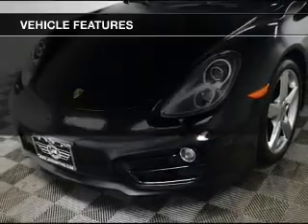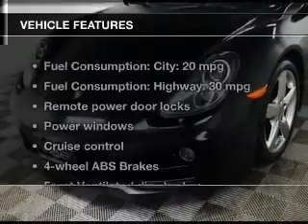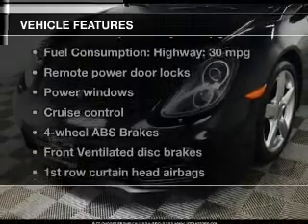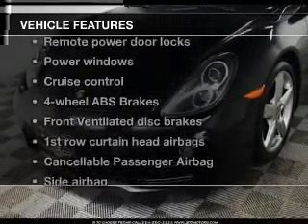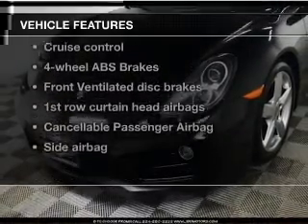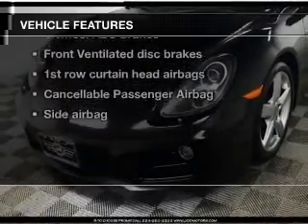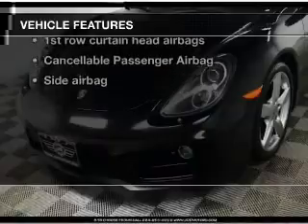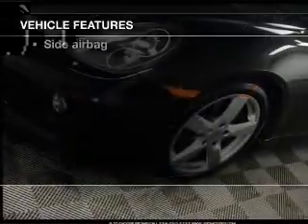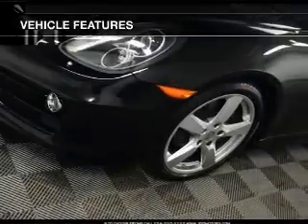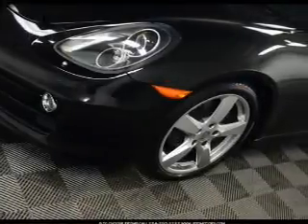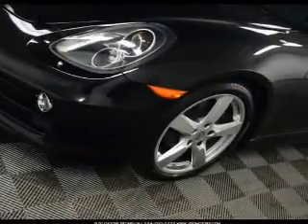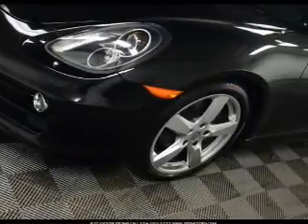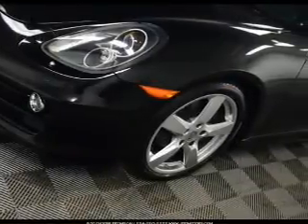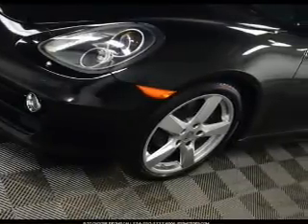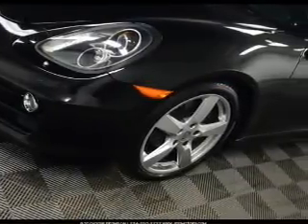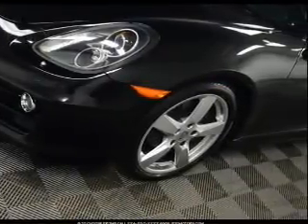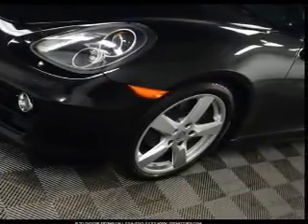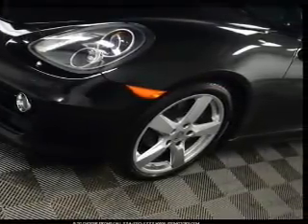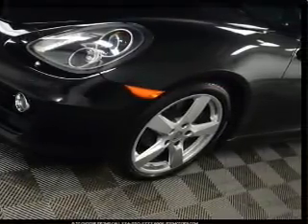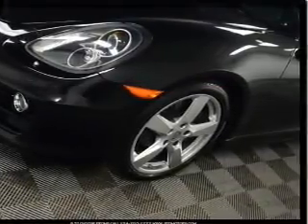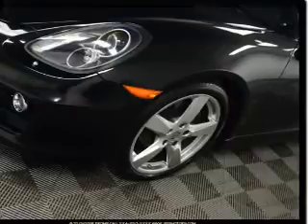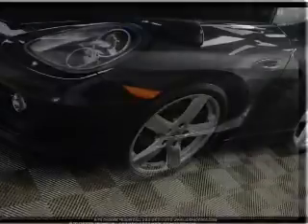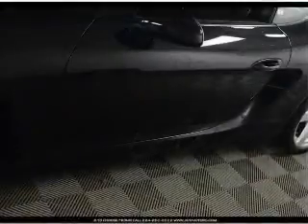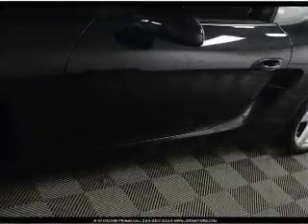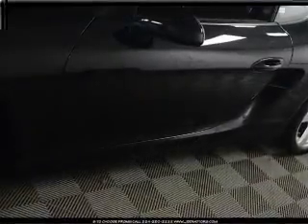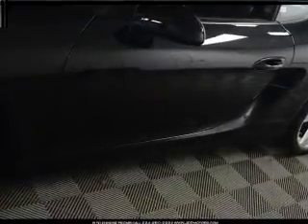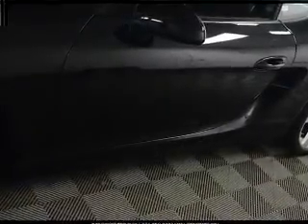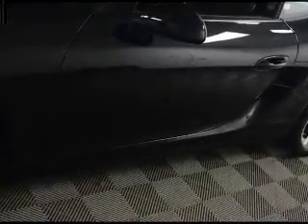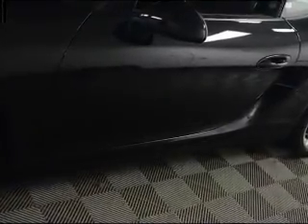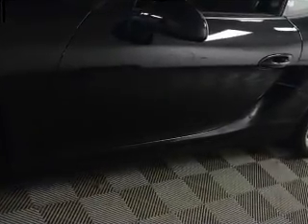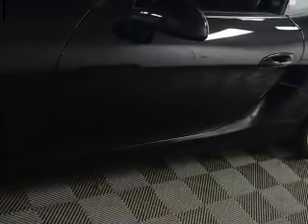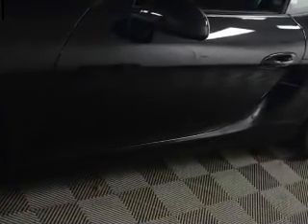Enjoy these notable features included in this vehicle: power door locks, power windows, cruise control, Bluetooth wireless, an AM-FM stereo with a CD player, satellite radio, and power mirrors.